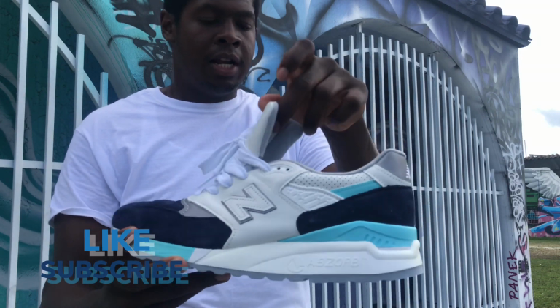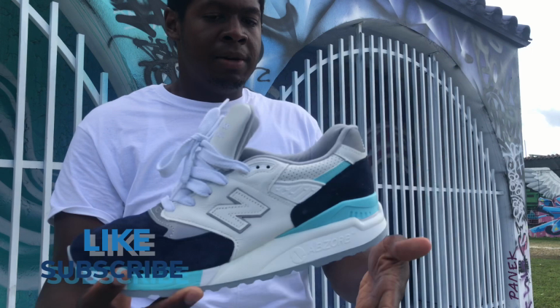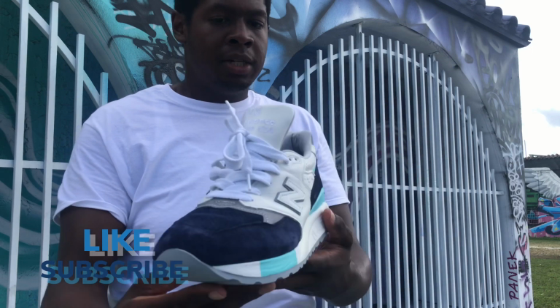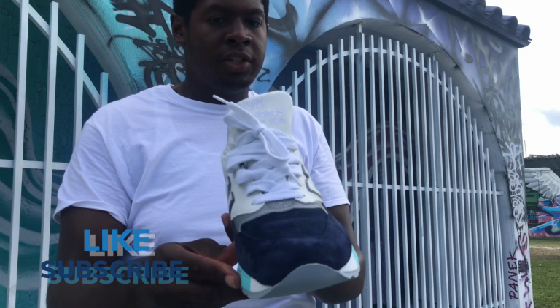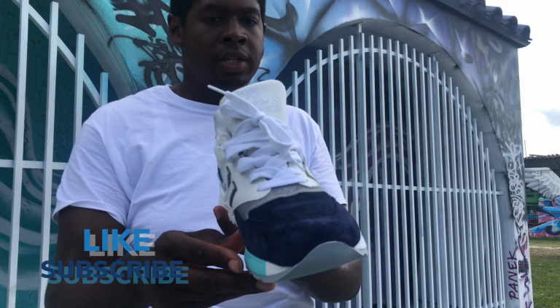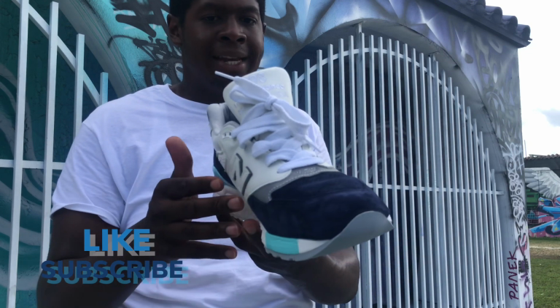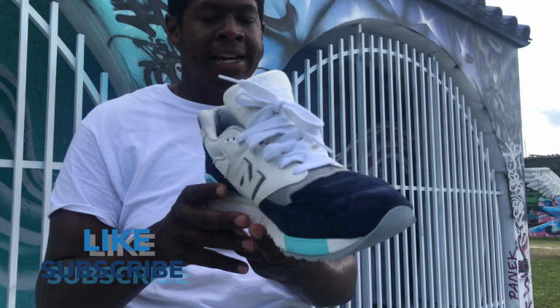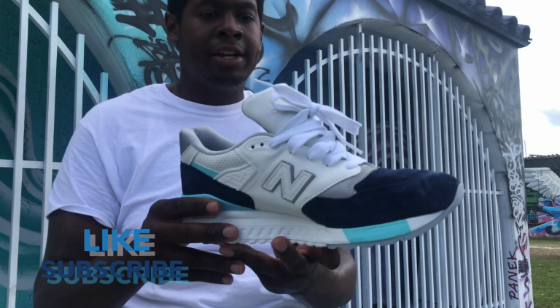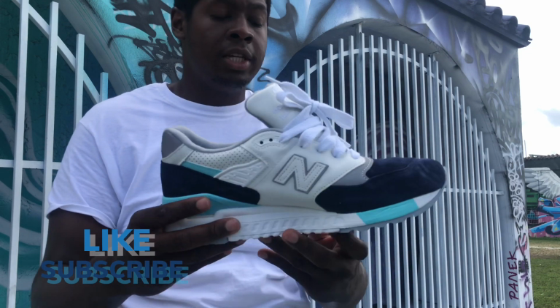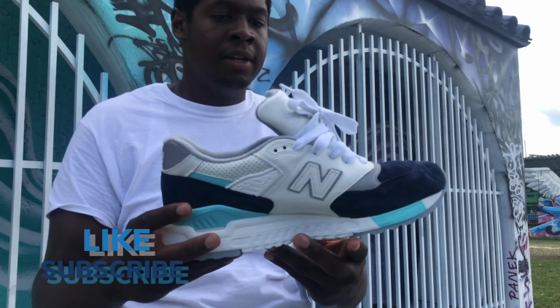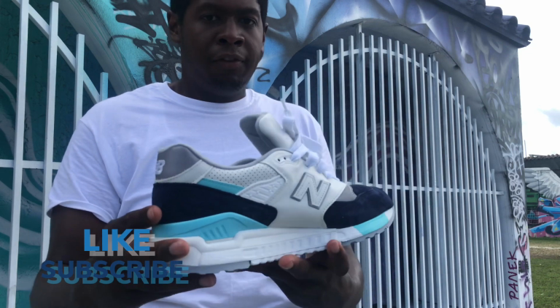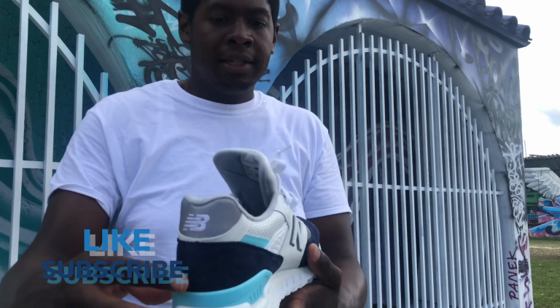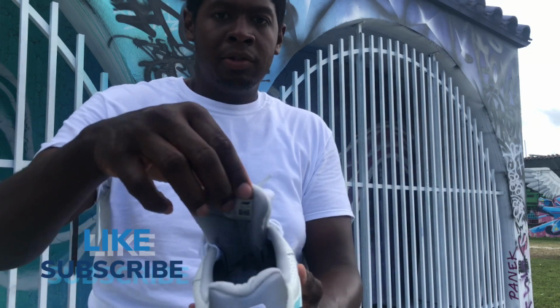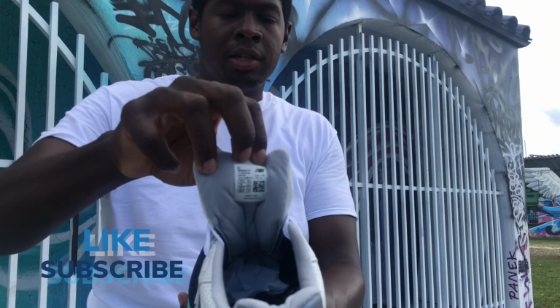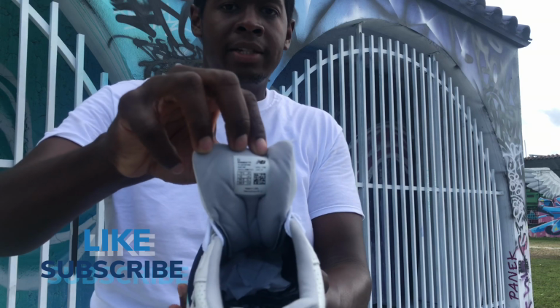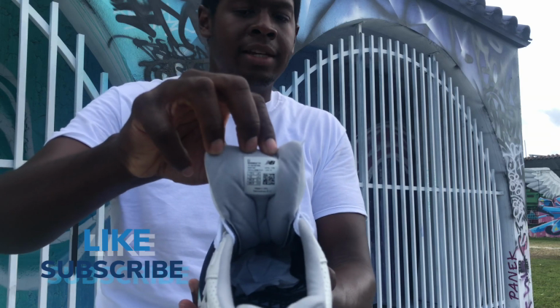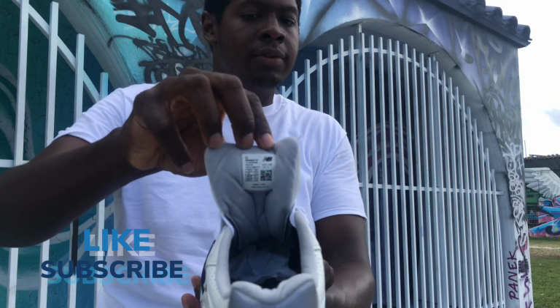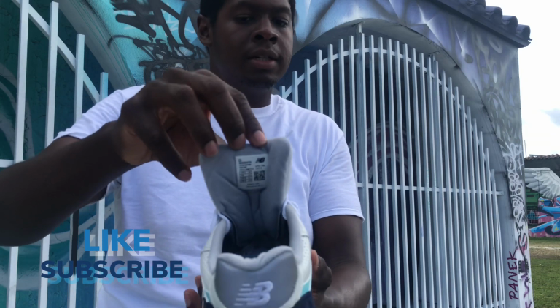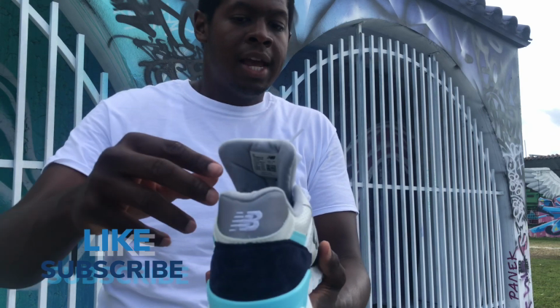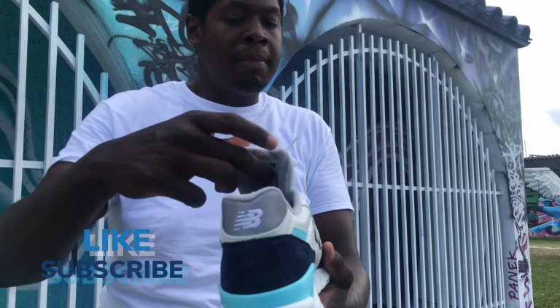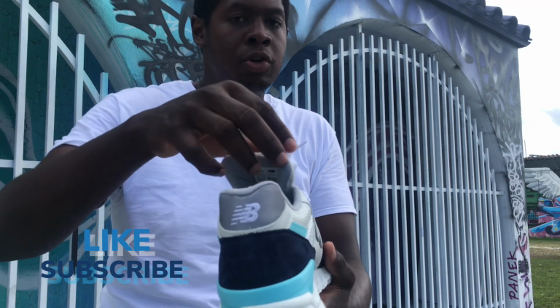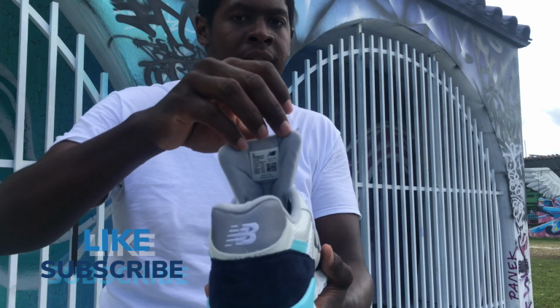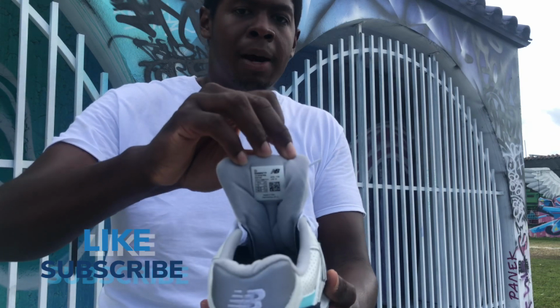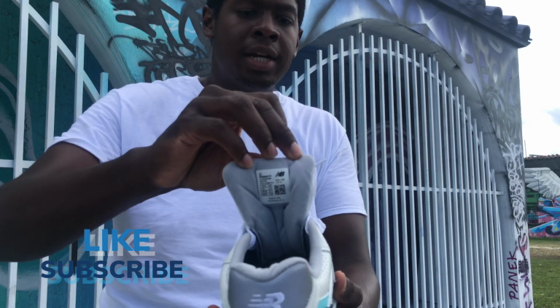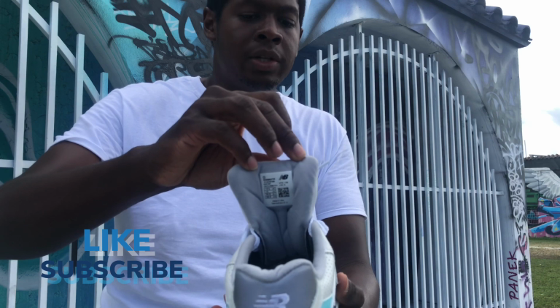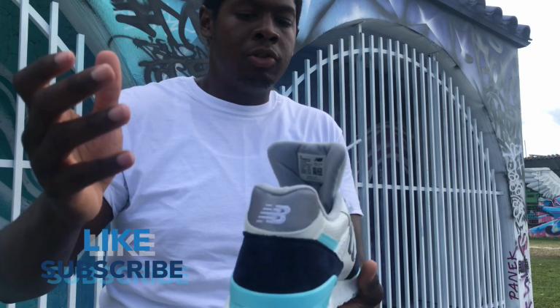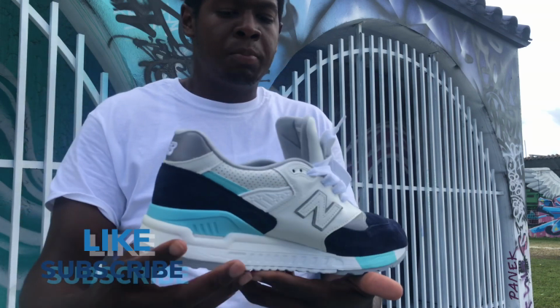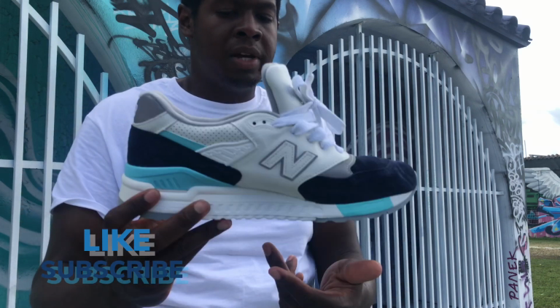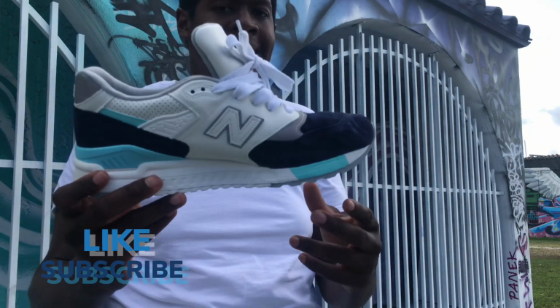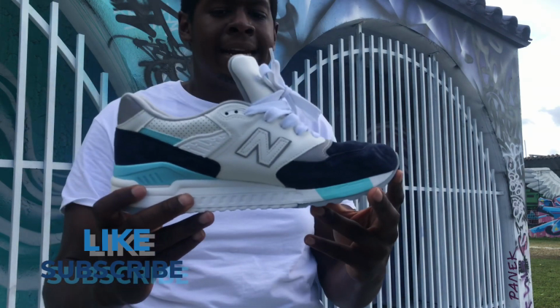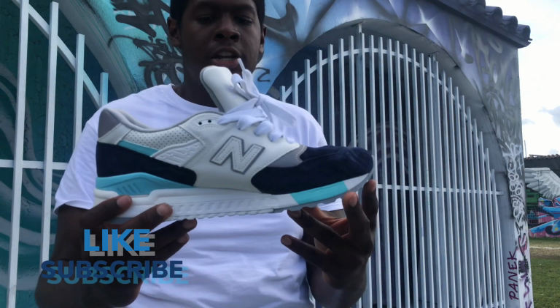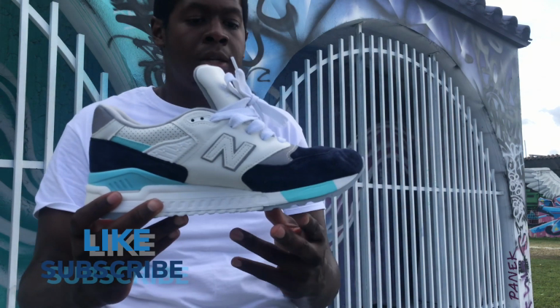Let me give you the model number of these shoes — the New Balance 998 WTP. For New Balance, the model number is always on the inside of the tongue, at least for the made in the U.S. ones. I'm pretty sure that's how it is on all New Balance pairs, but these are the New Balance 998 WTP.